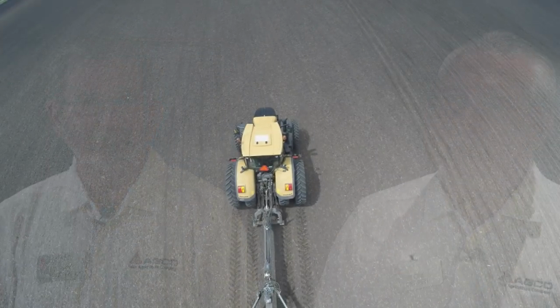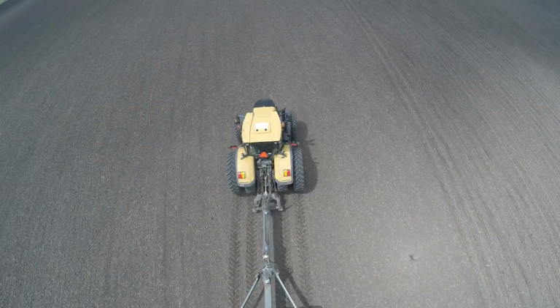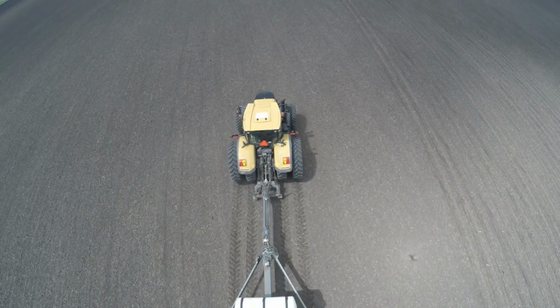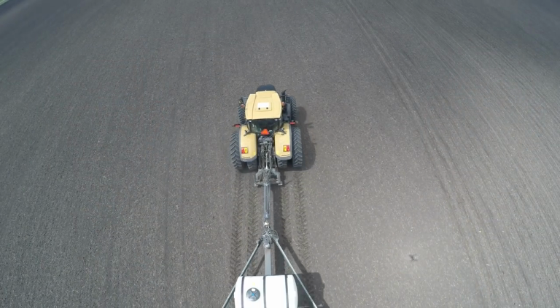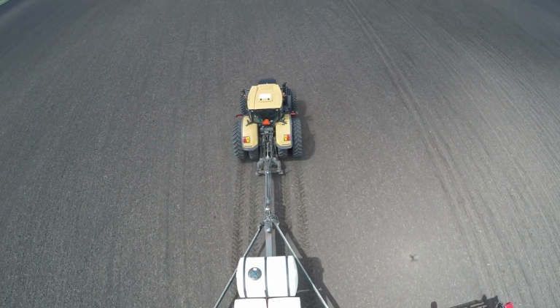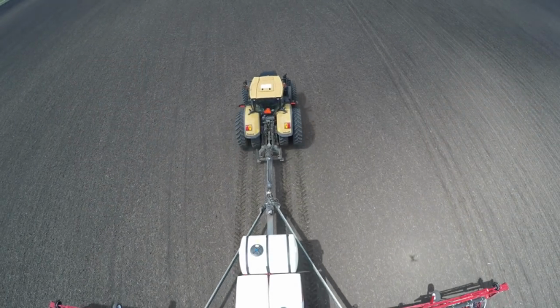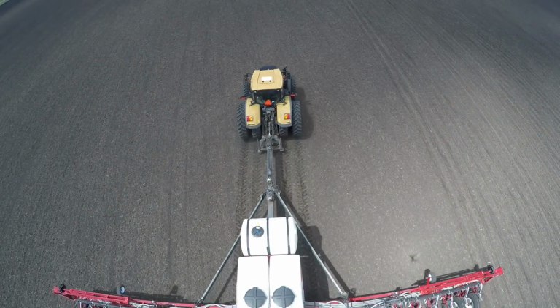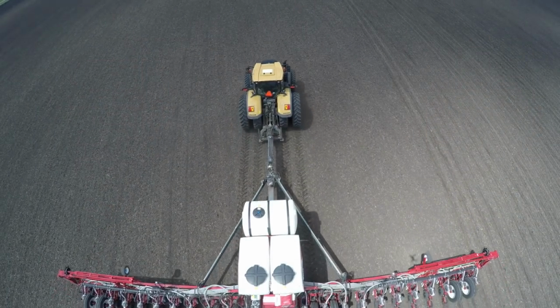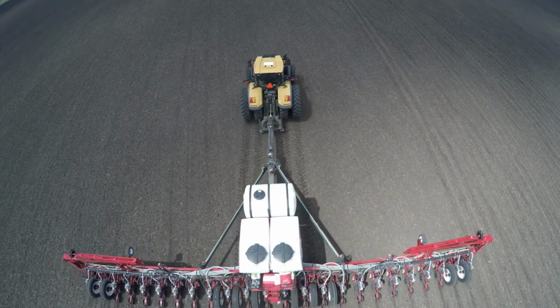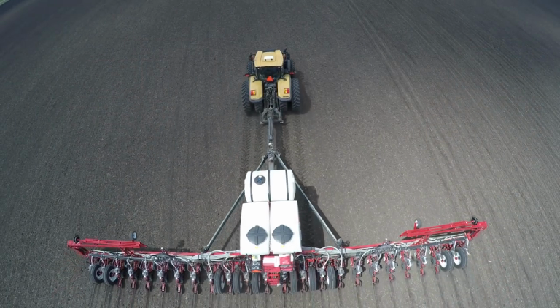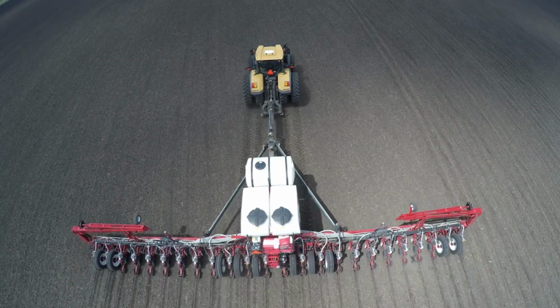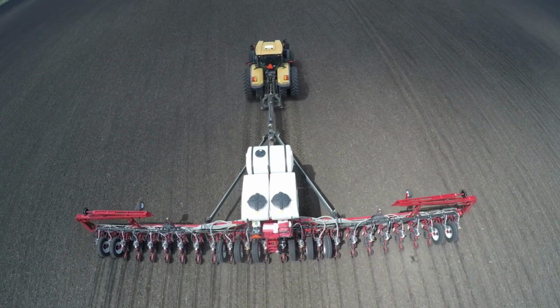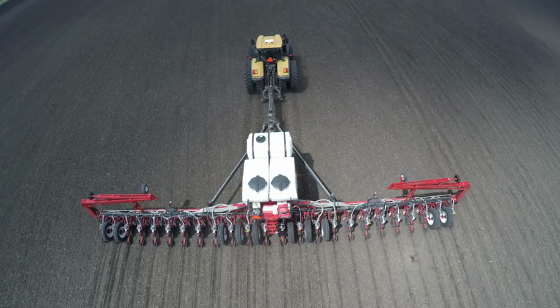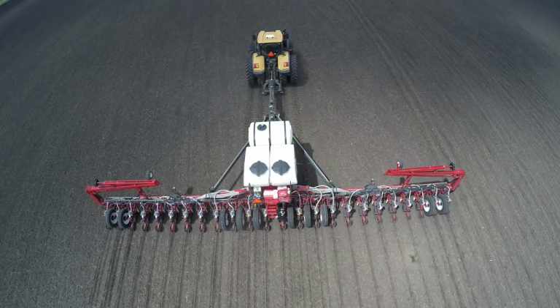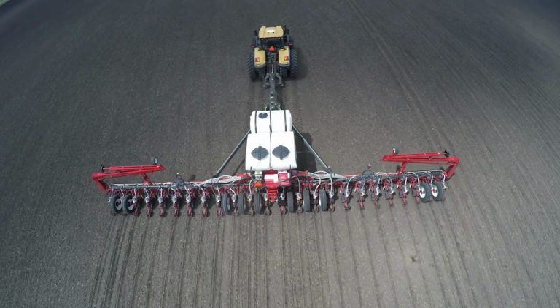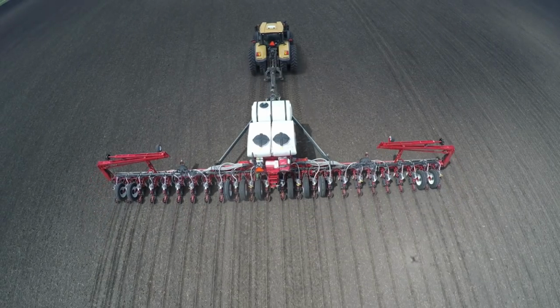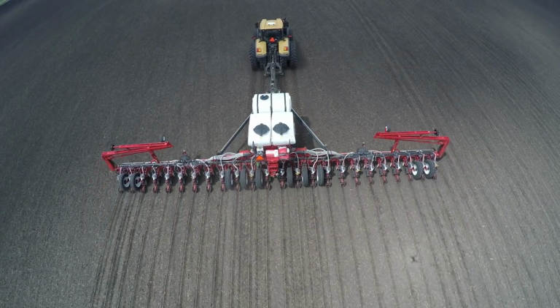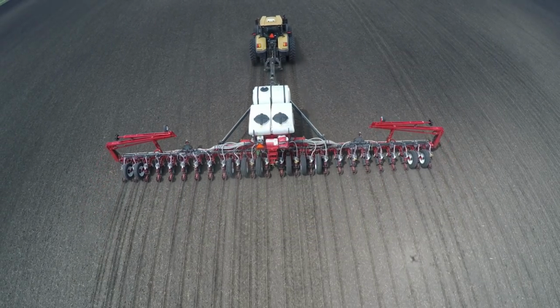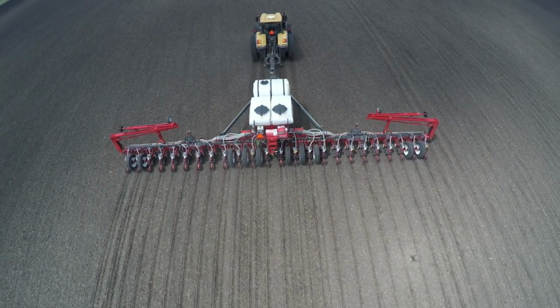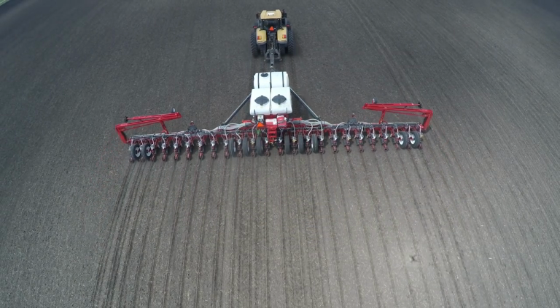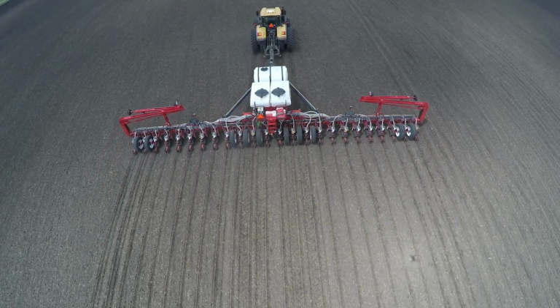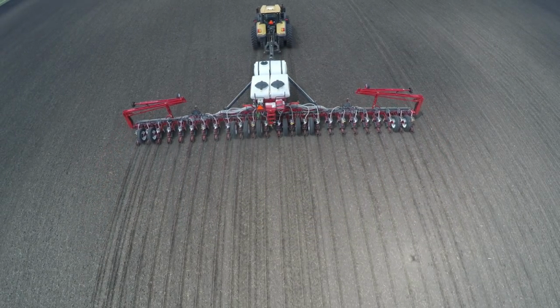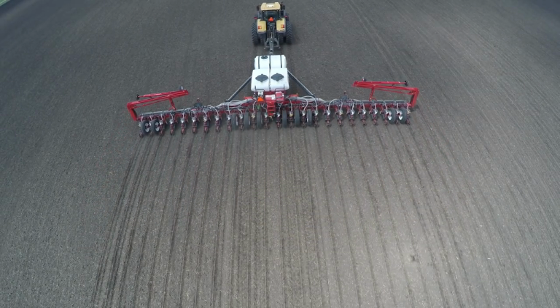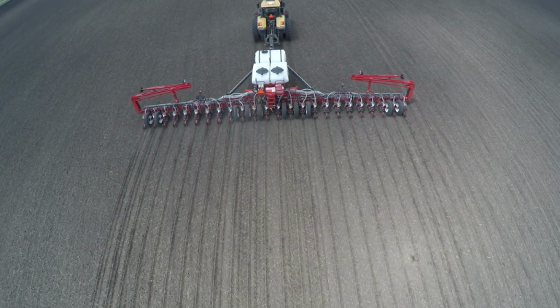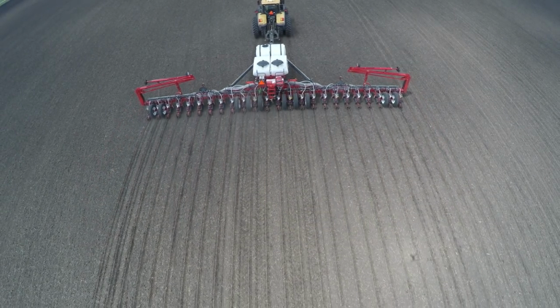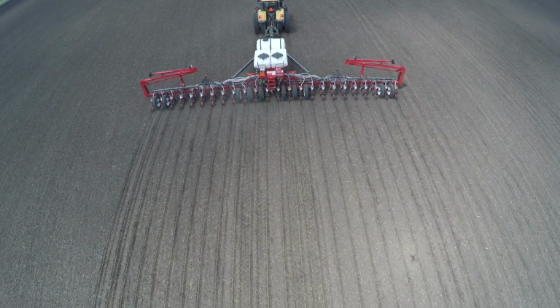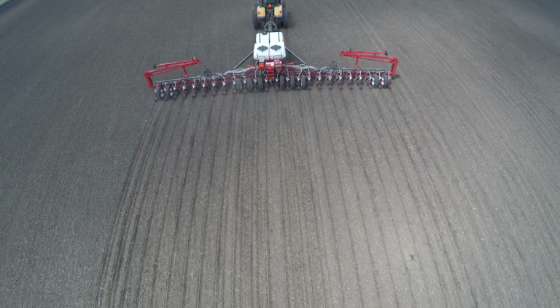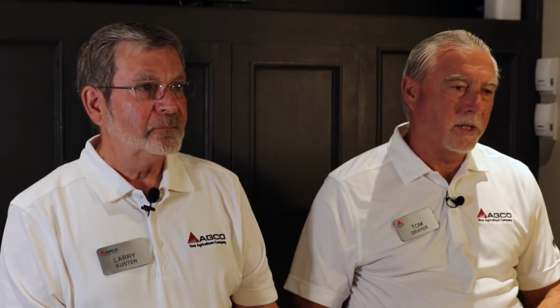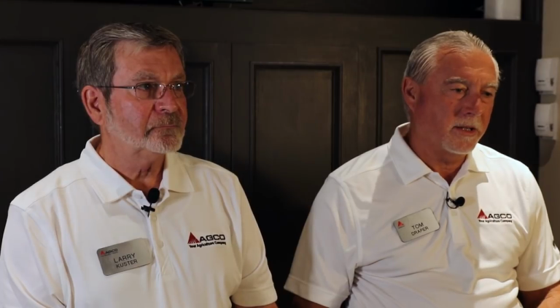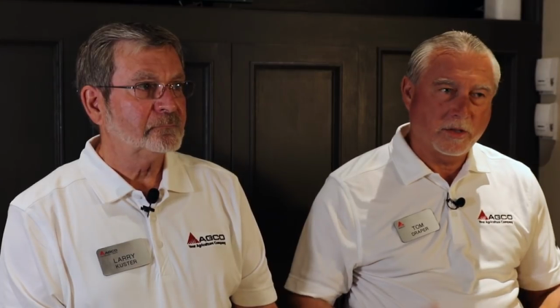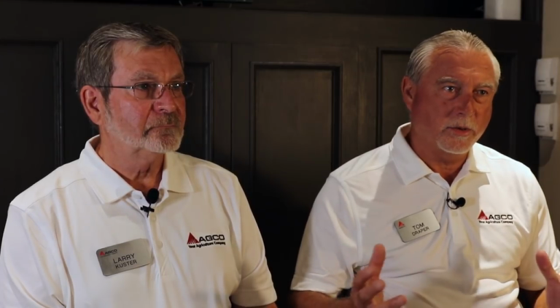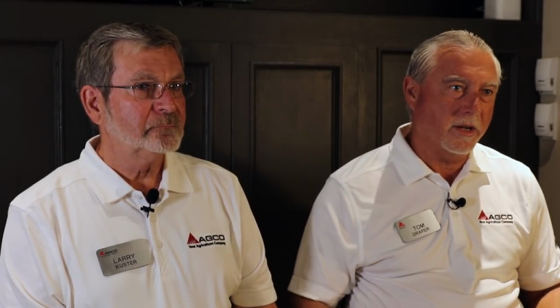We think our product offering is a great match now for high-speed requirements in terms of both planting equipment and seeding equipment, as well as our tillage tools.